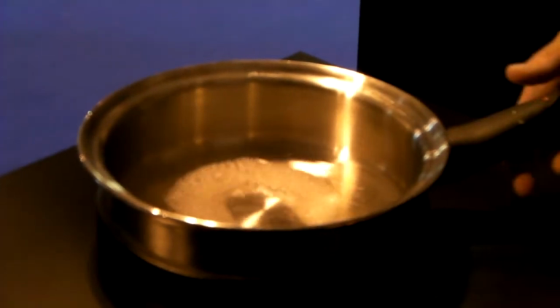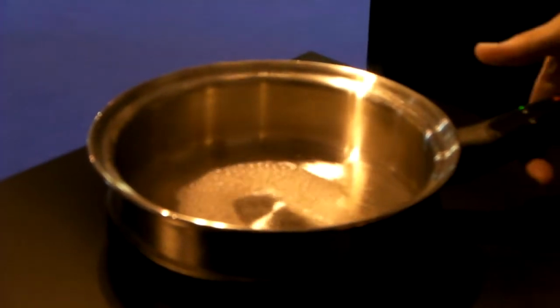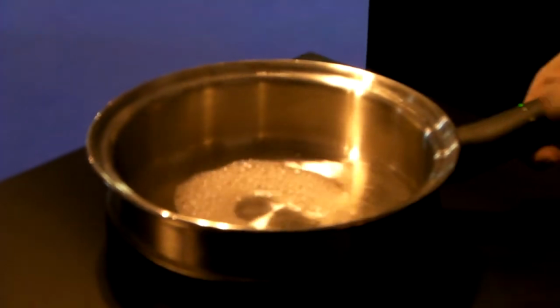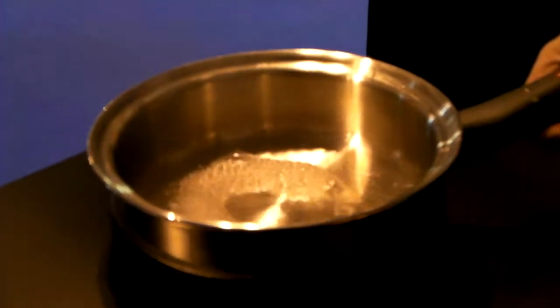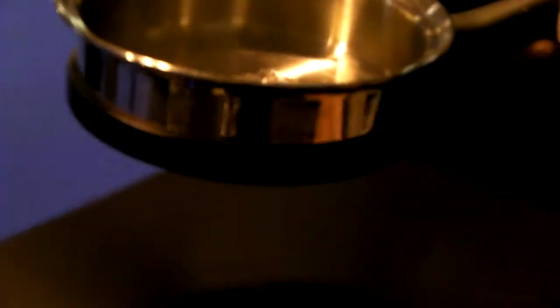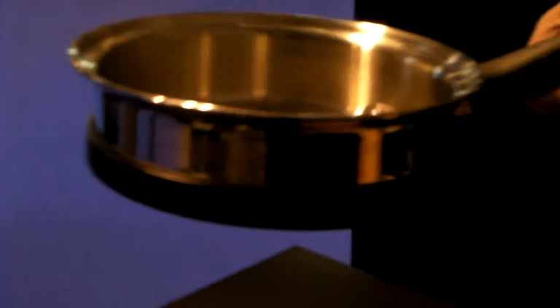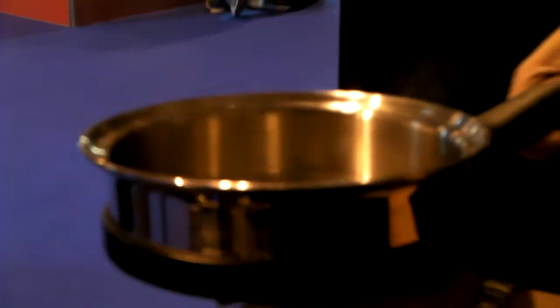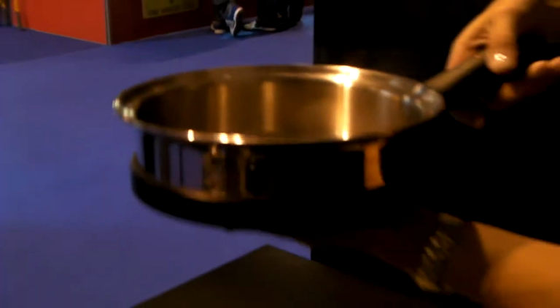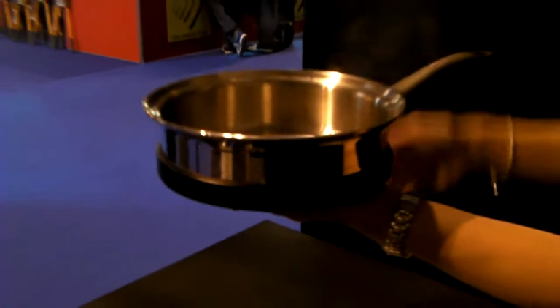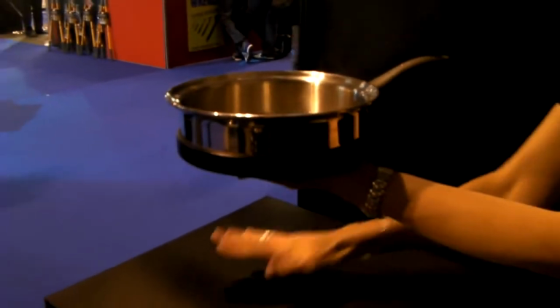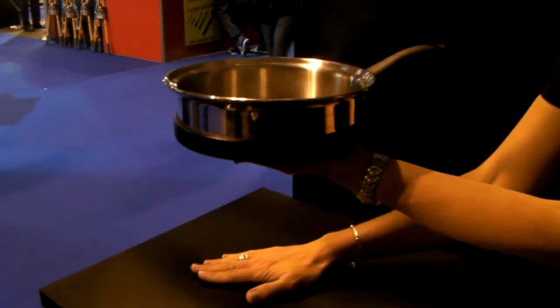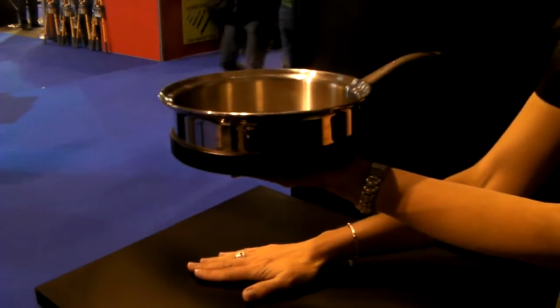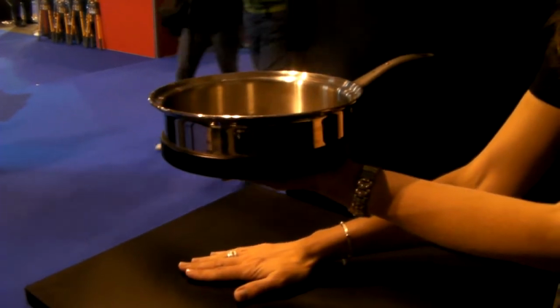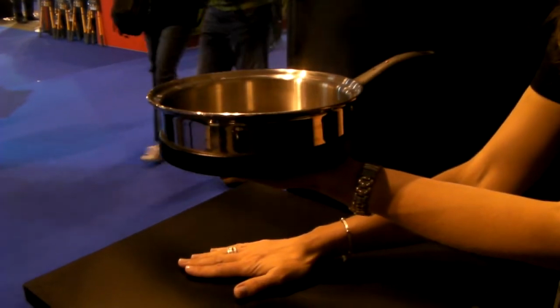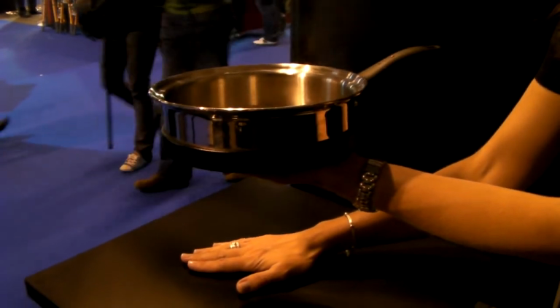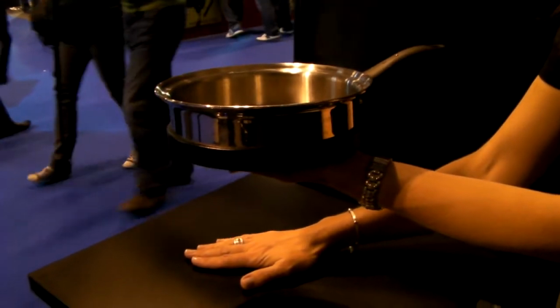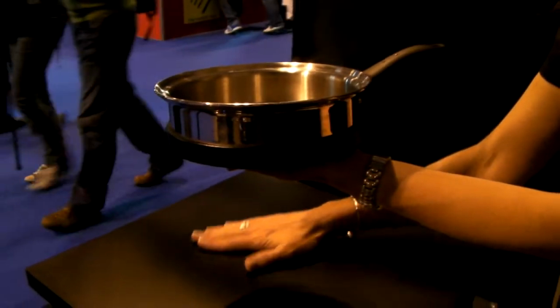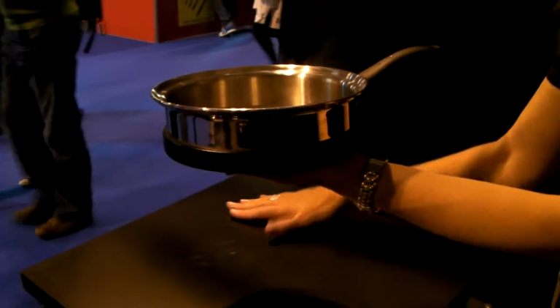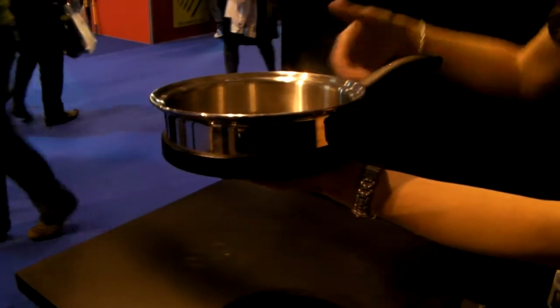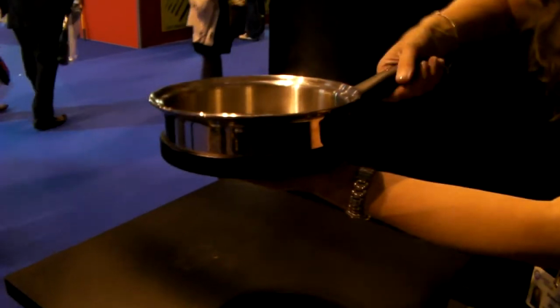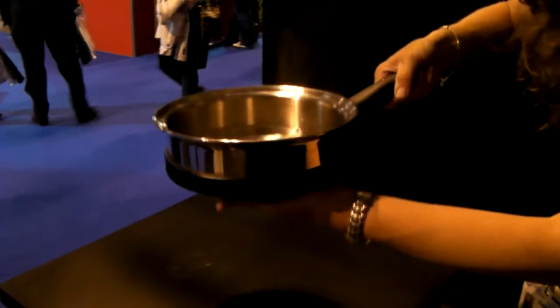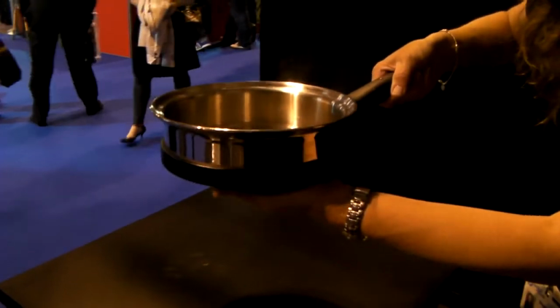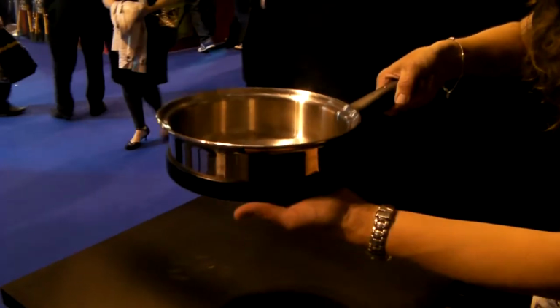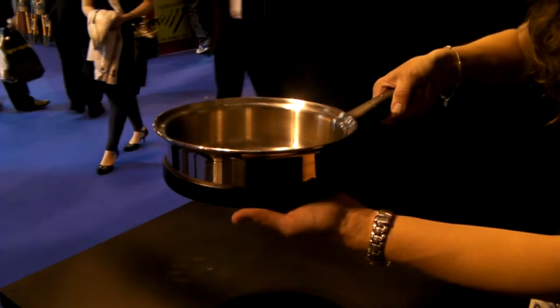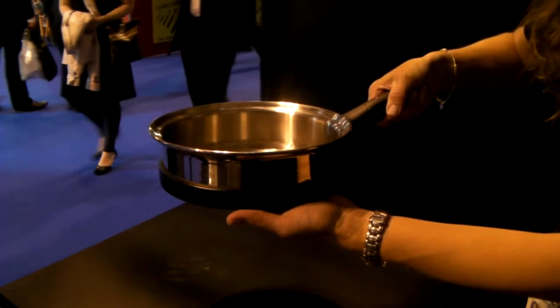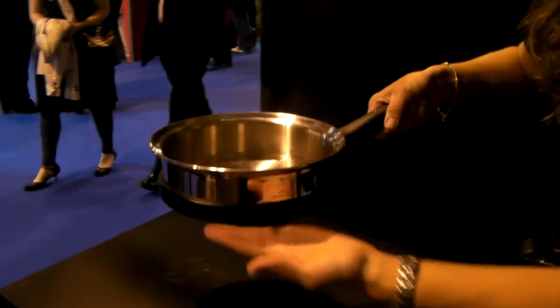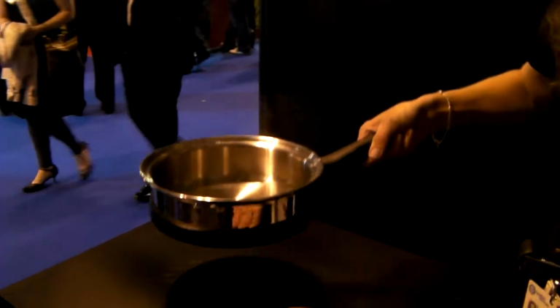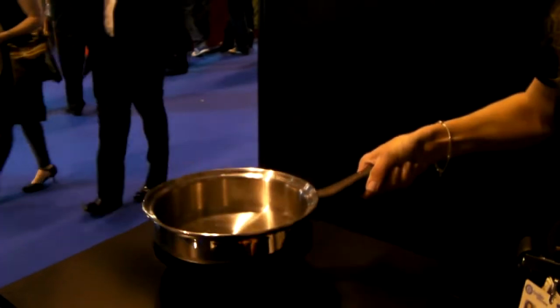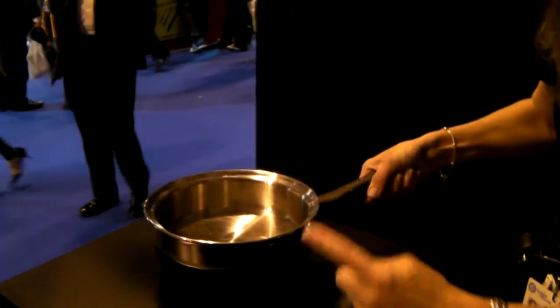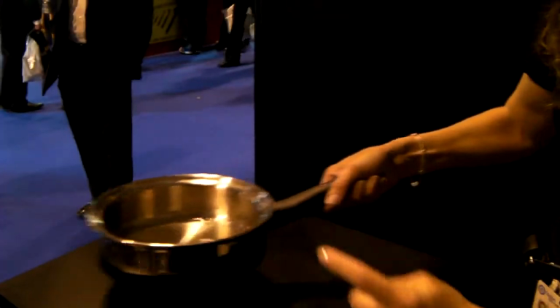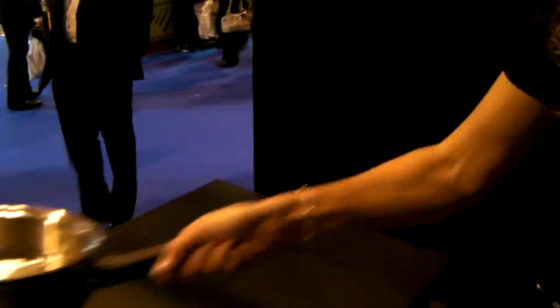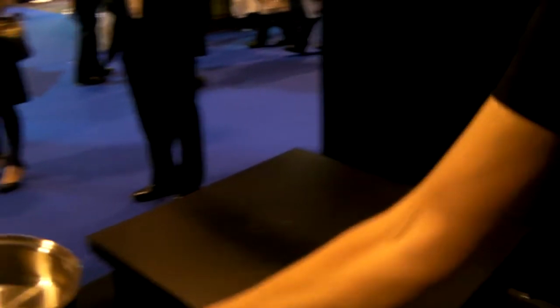What's great about this is that even when I remove the pan, I can put my hand on the surface and it's really not hot at all — which is not what you can do today with a traditional hob or anything else. I can use the same surface for multiple appliances.